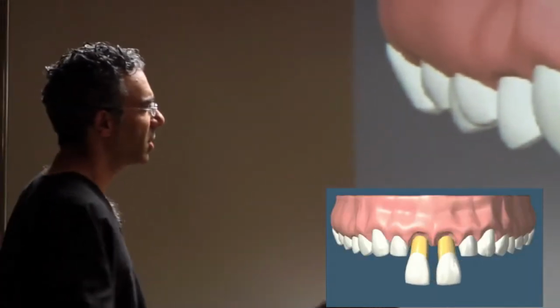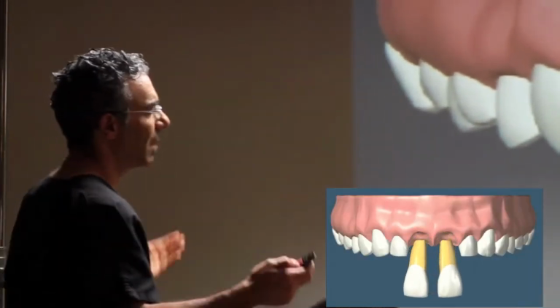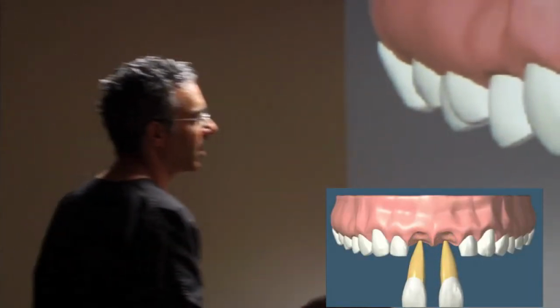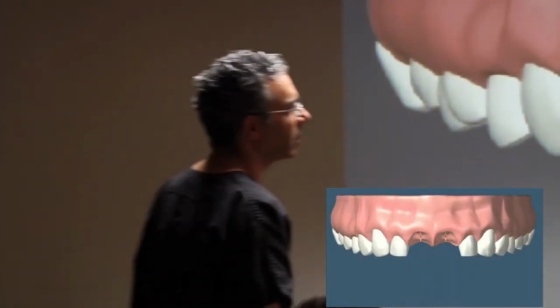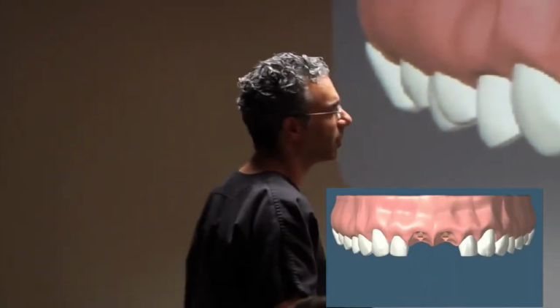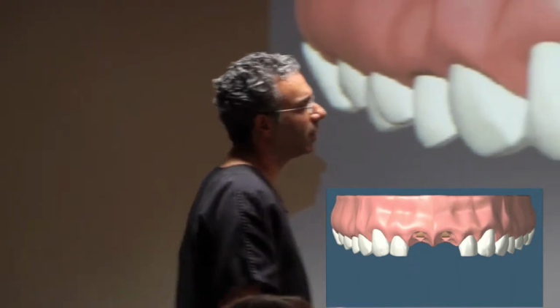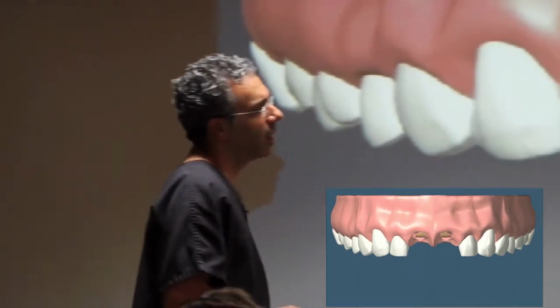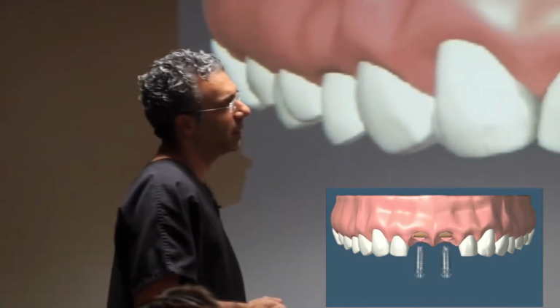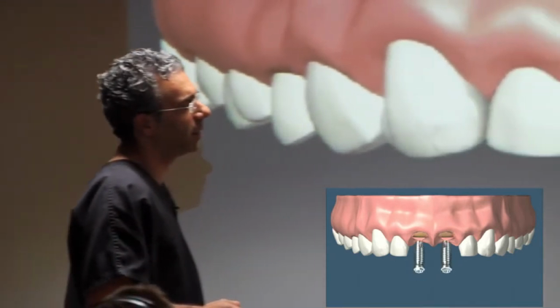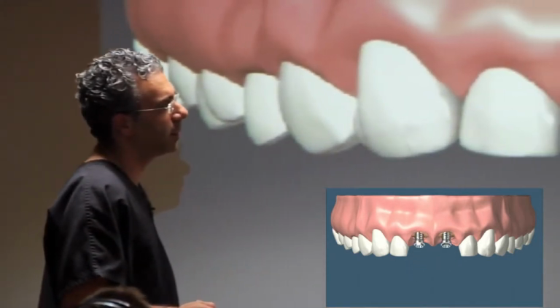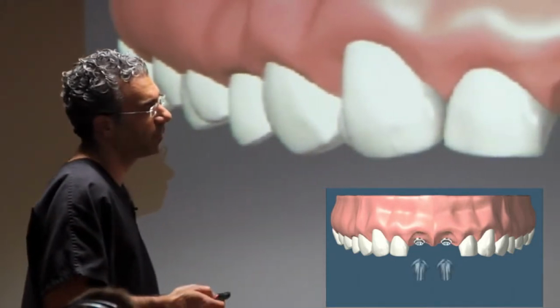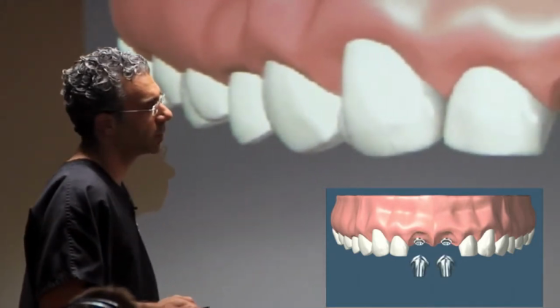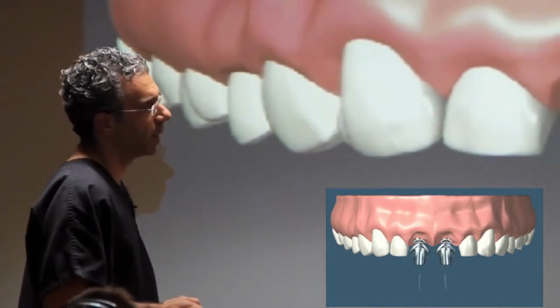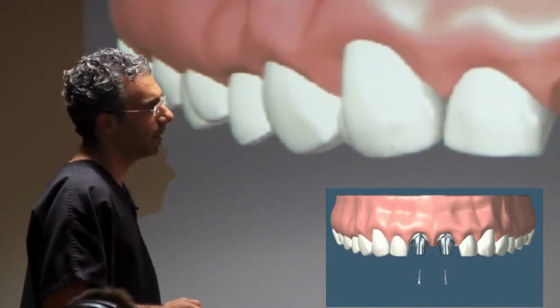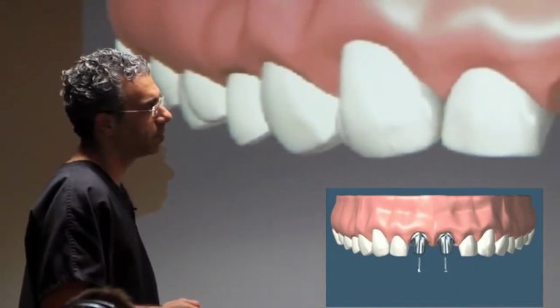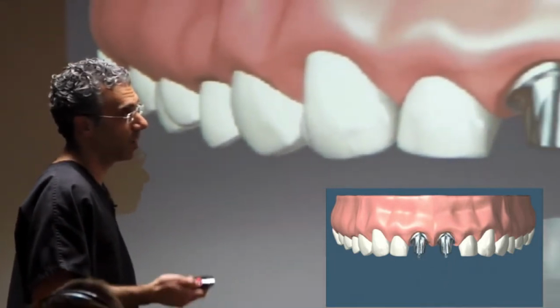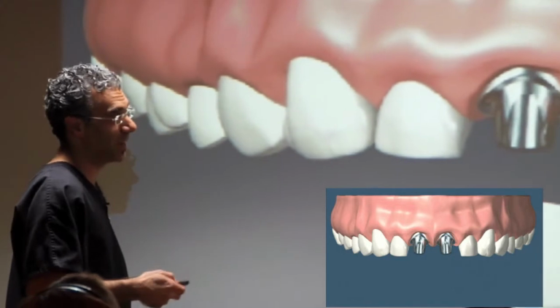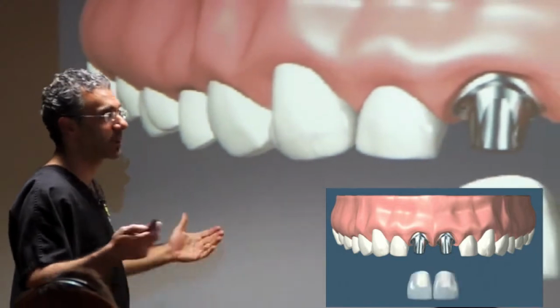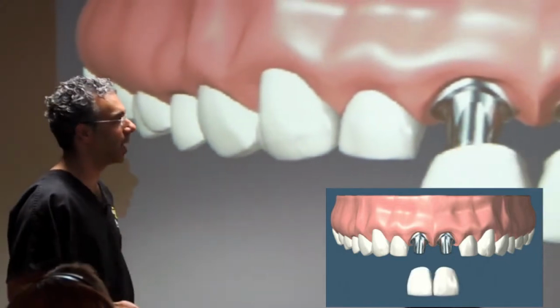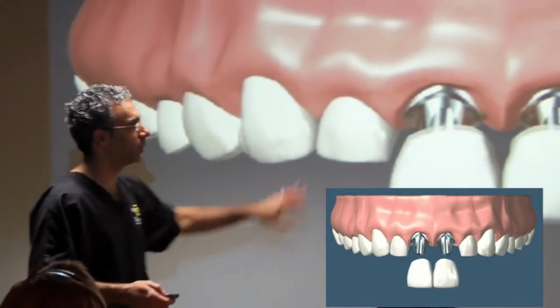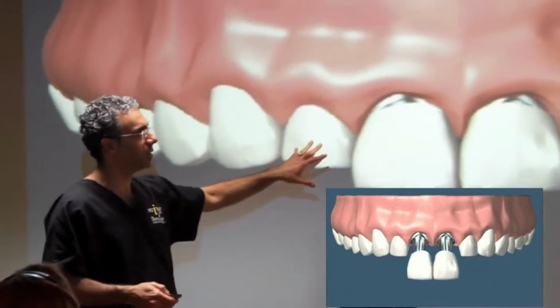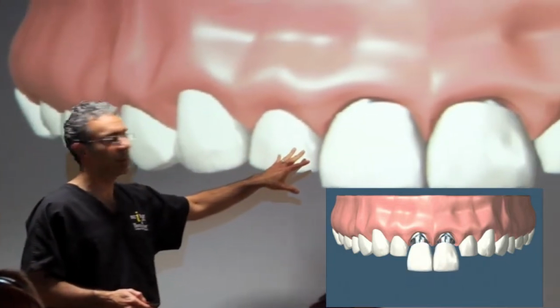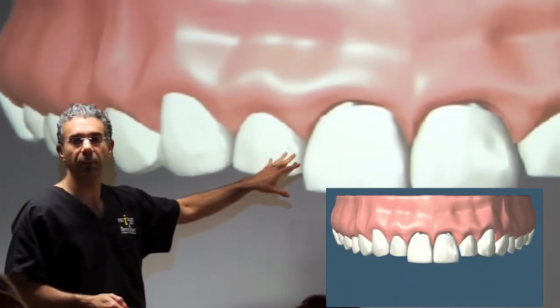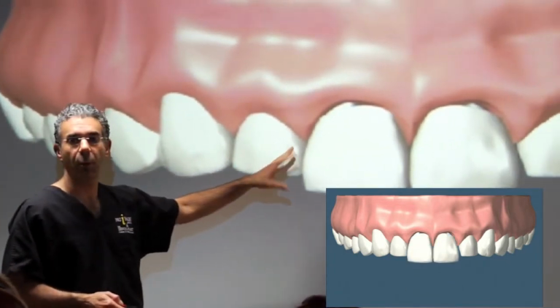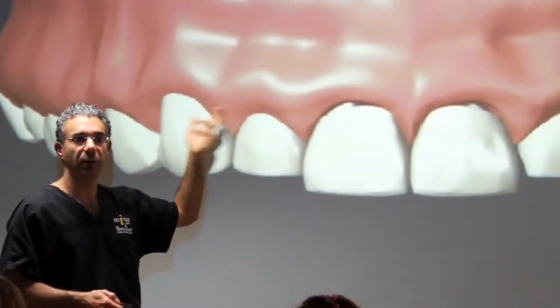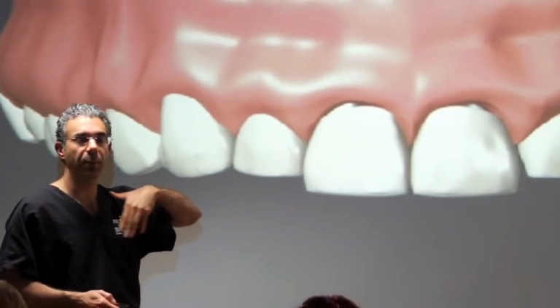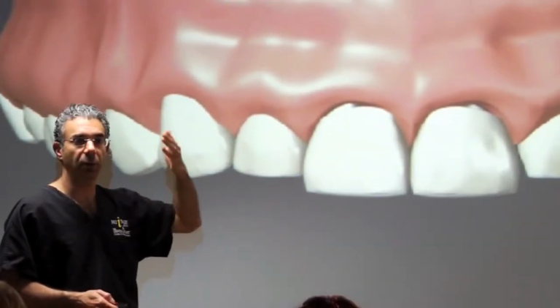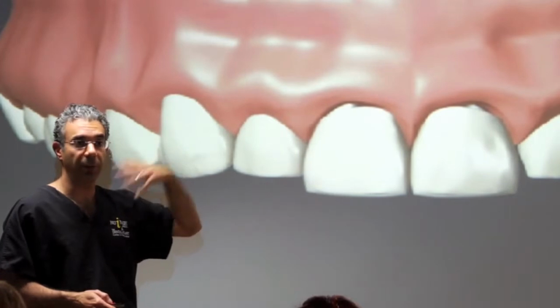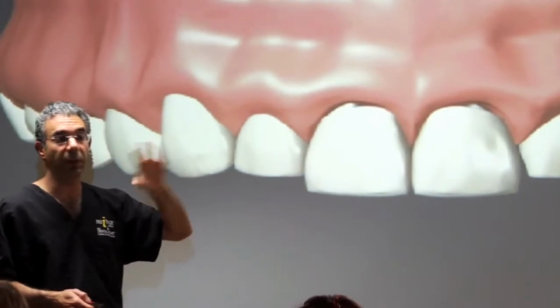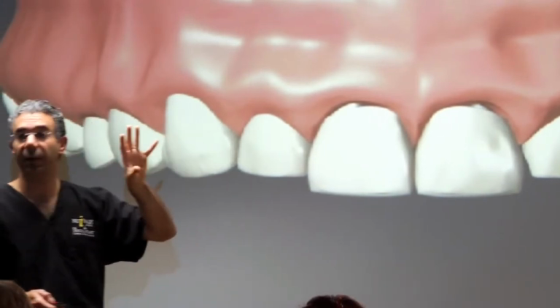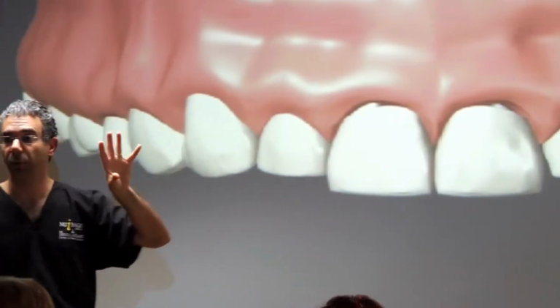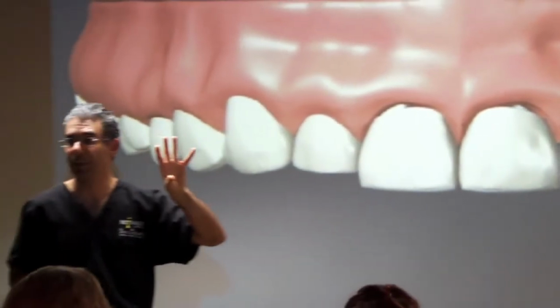Just an example of some anterior teeth, some front teeth, and in some folks, almost 90% of the time, we're able to do these immediately now, where we're taking the tooth out, putting a tooth on, and putting an implant in and a tooth on it the same day.